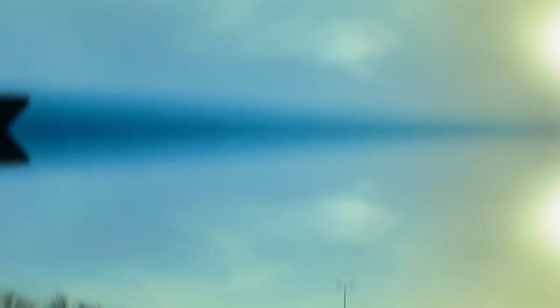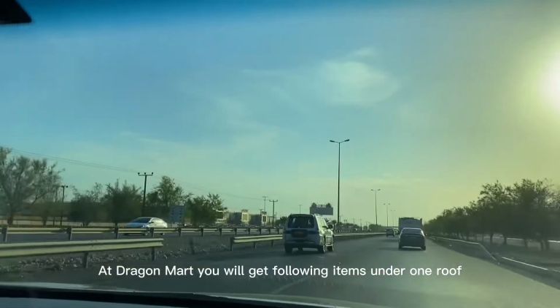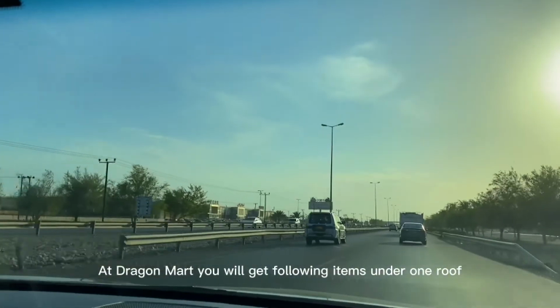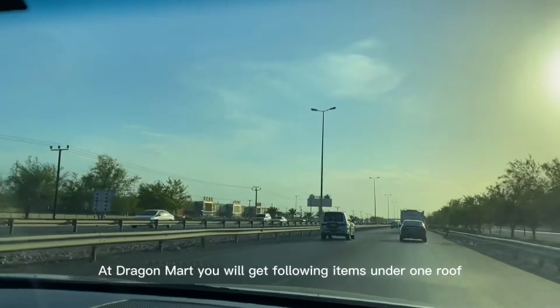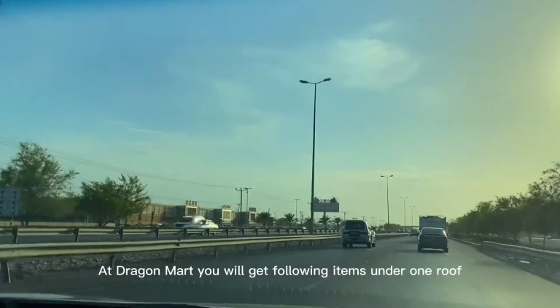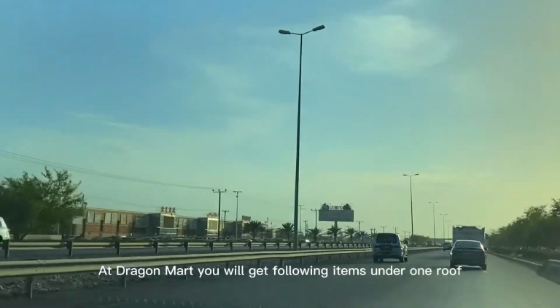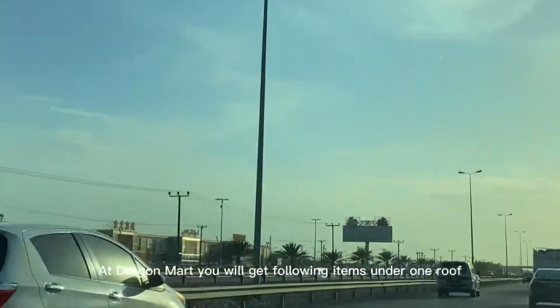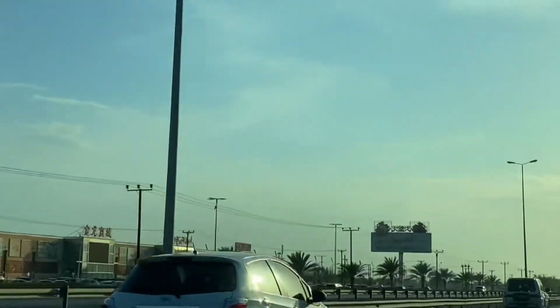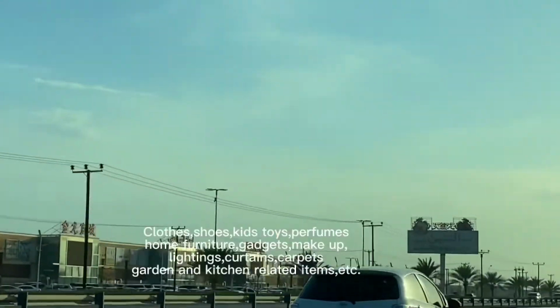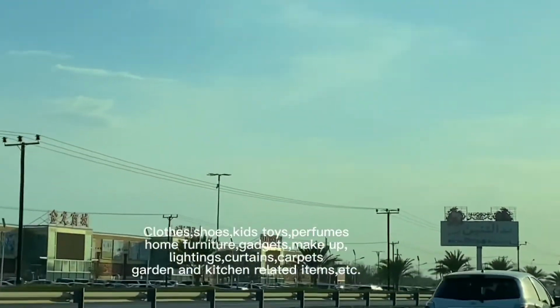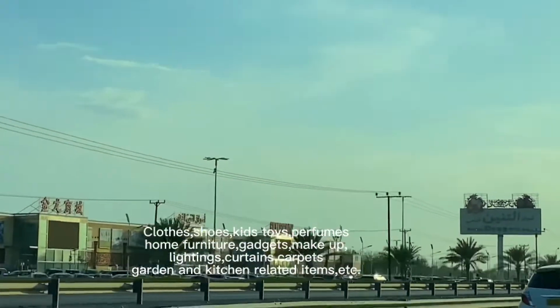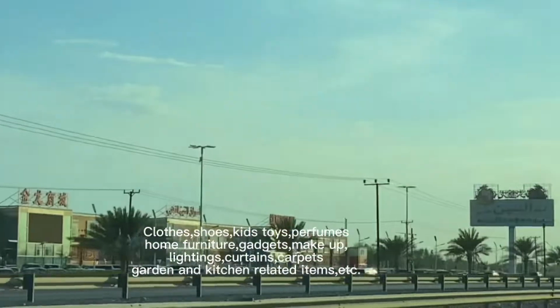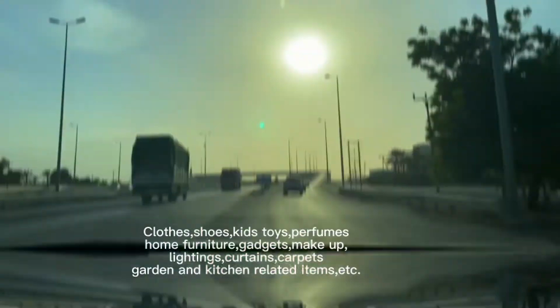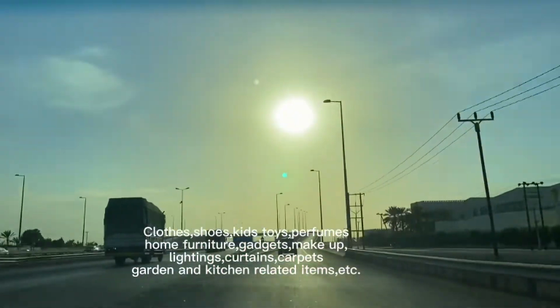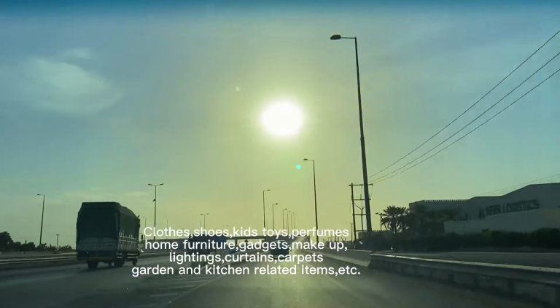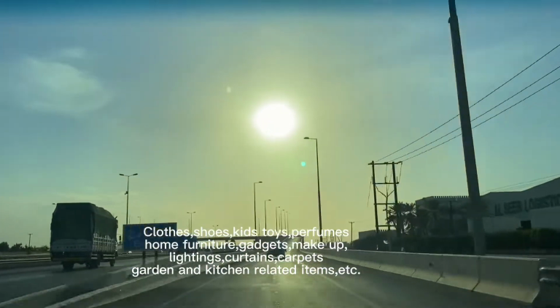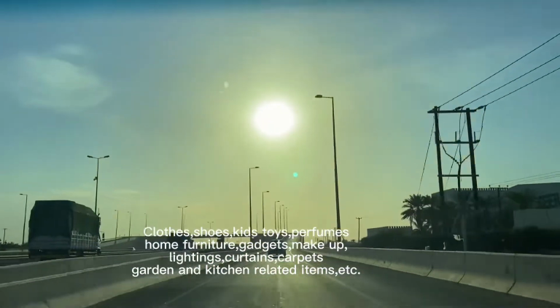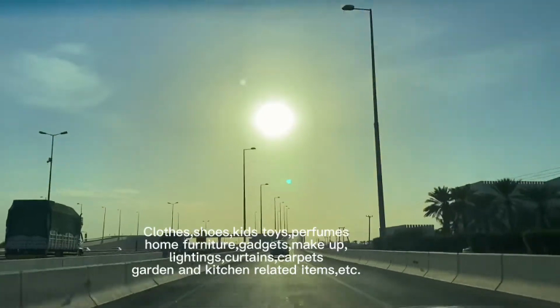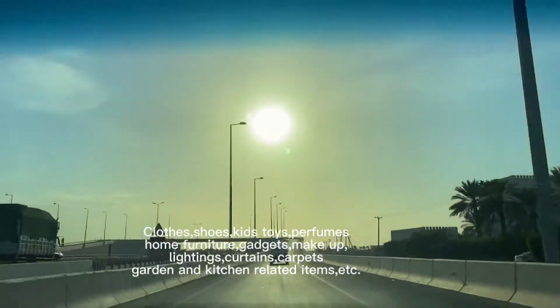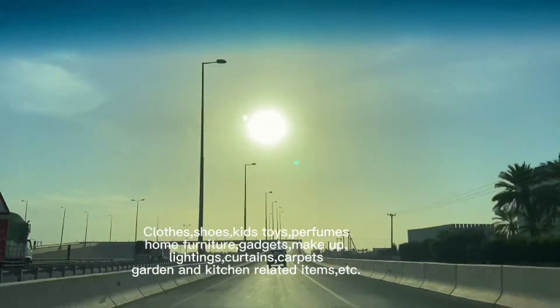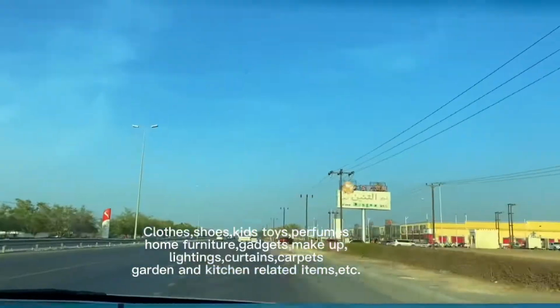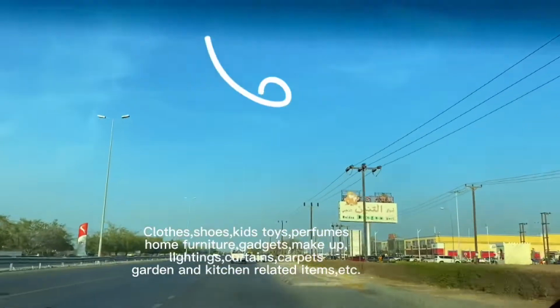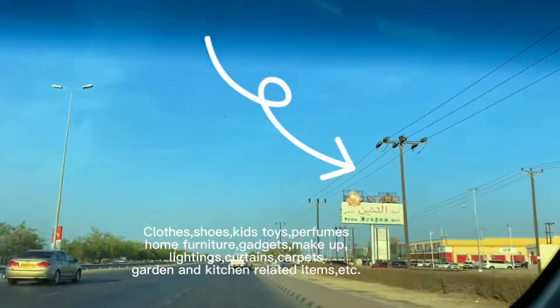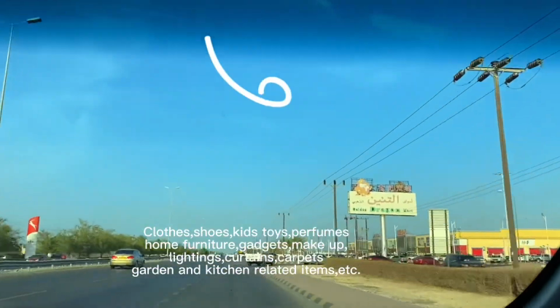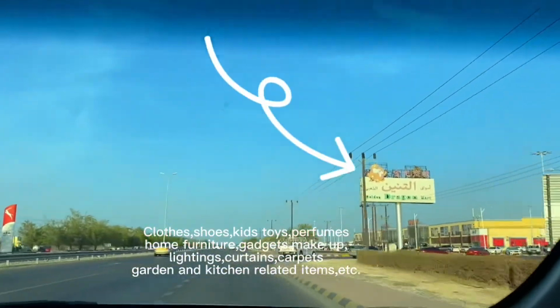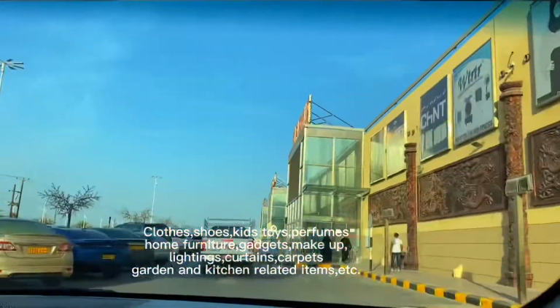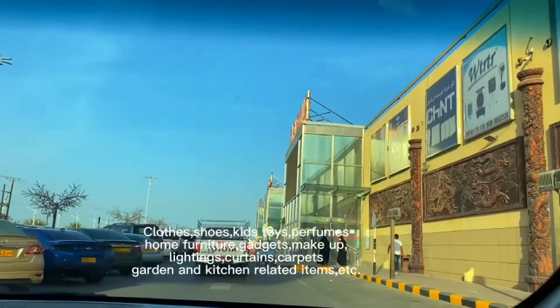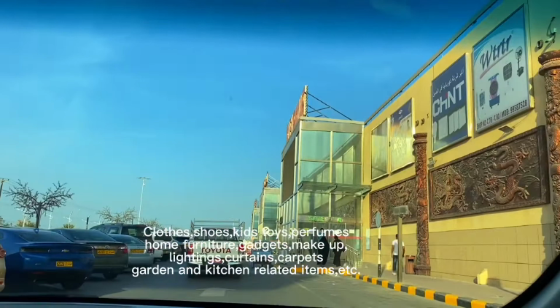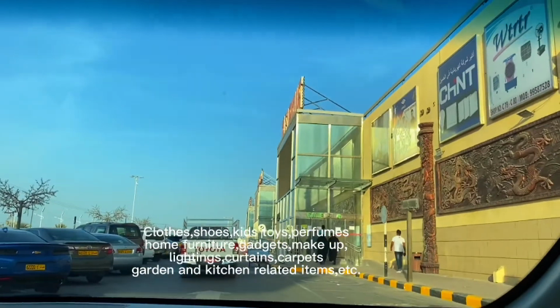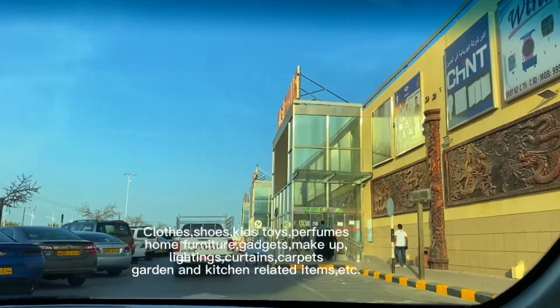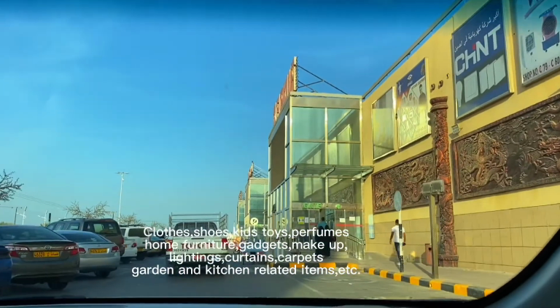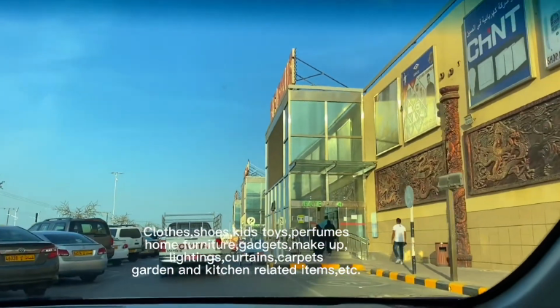At Dragon Mart you will get following items under one roof: clothes, shoes, kids toys, perfumes, home furniture, gadgets, makeup, lightings, curtains, carpets, garden and kitchen related items, etc.